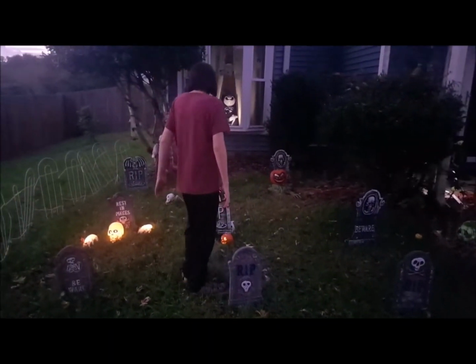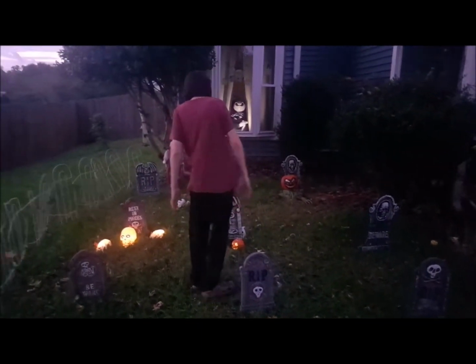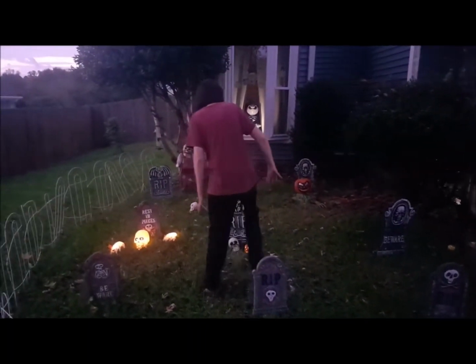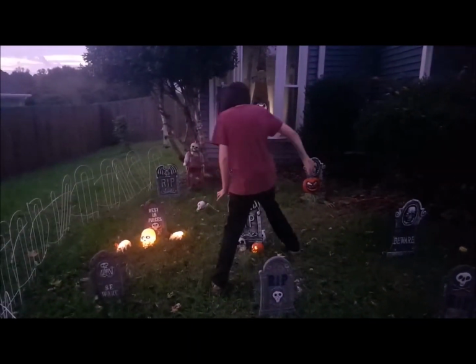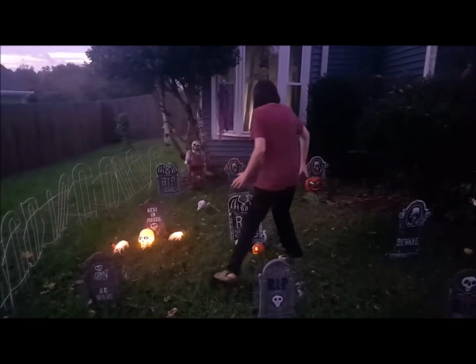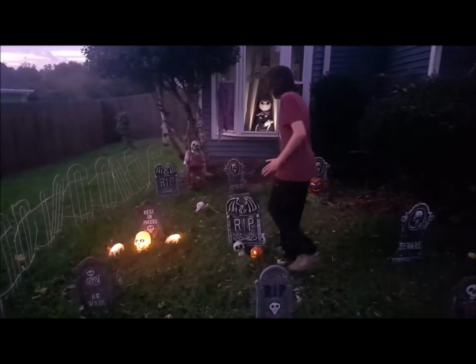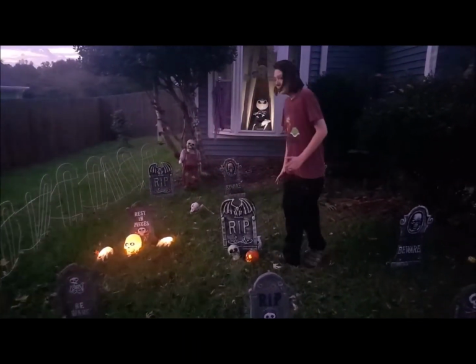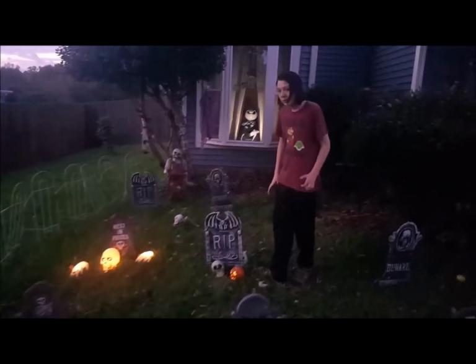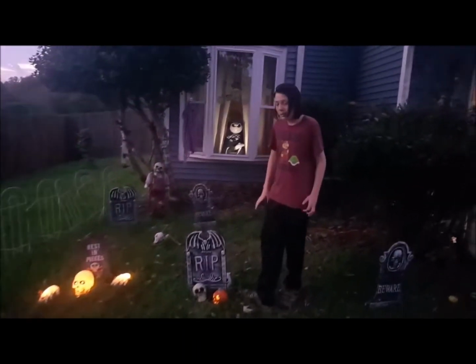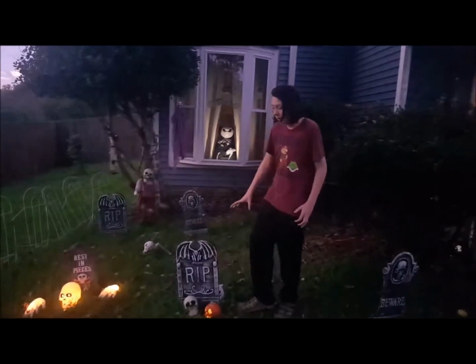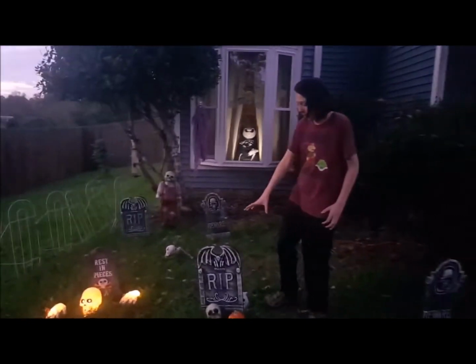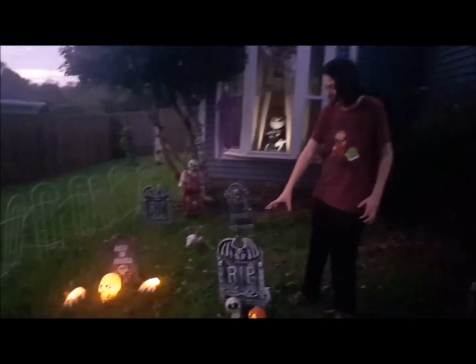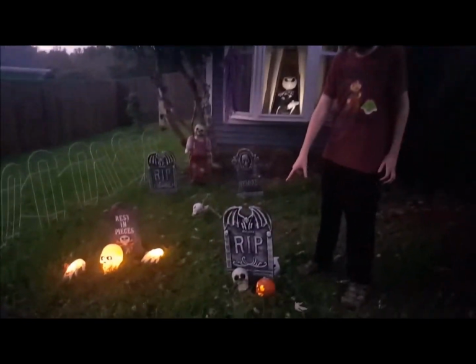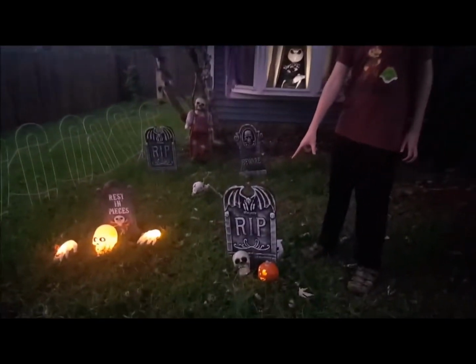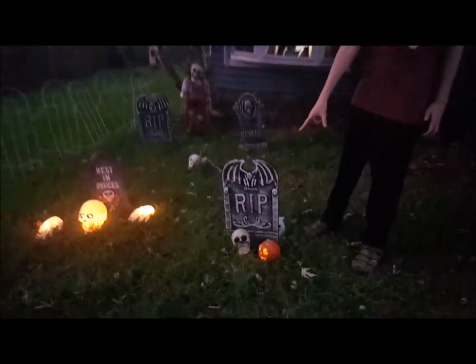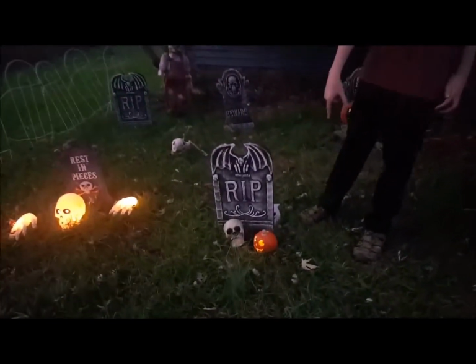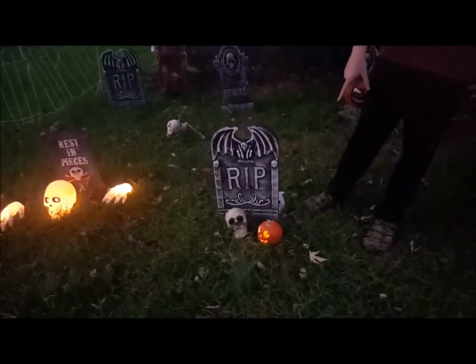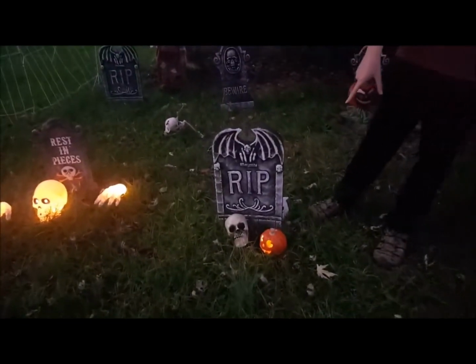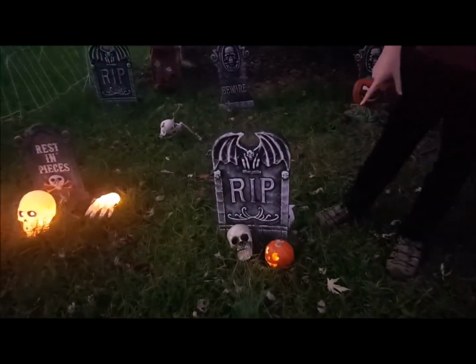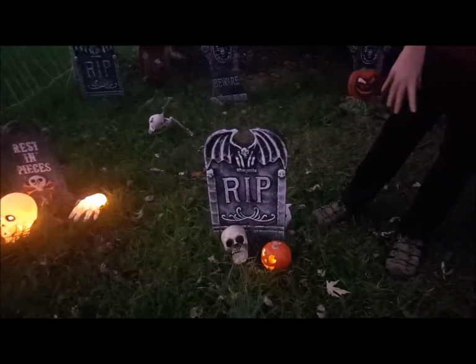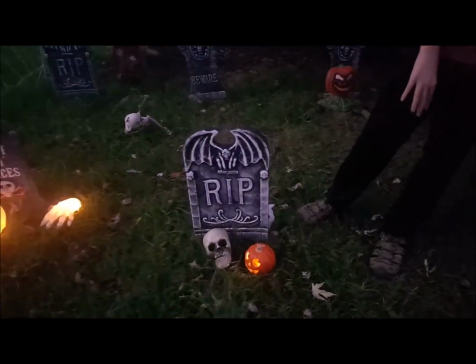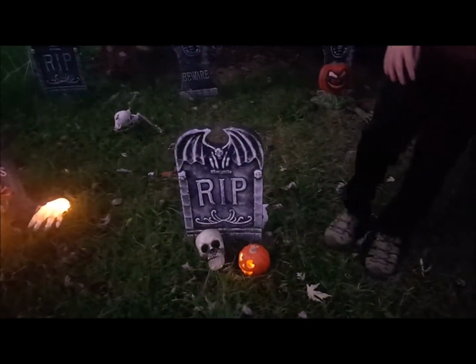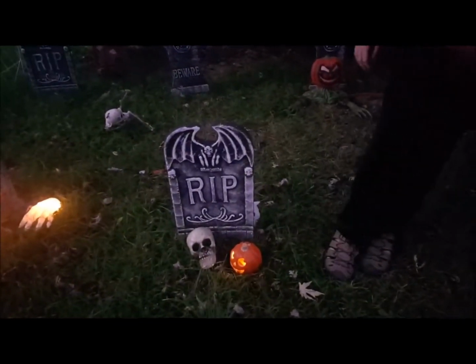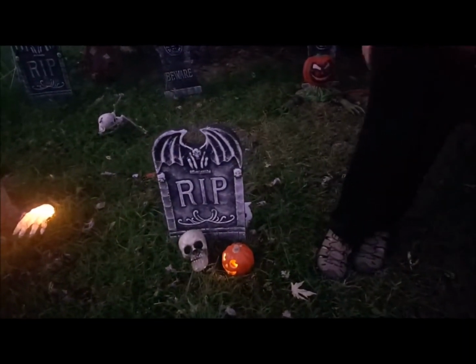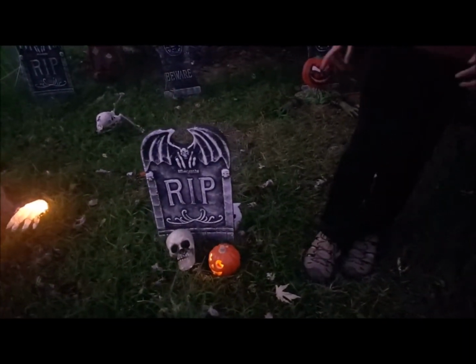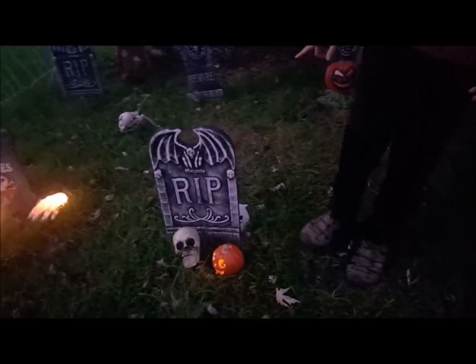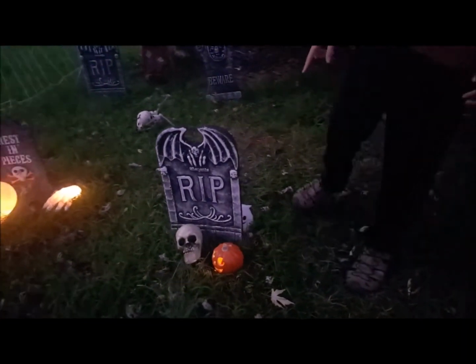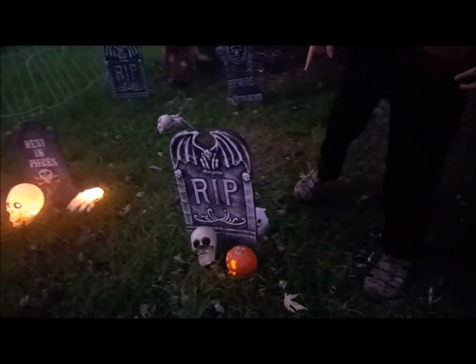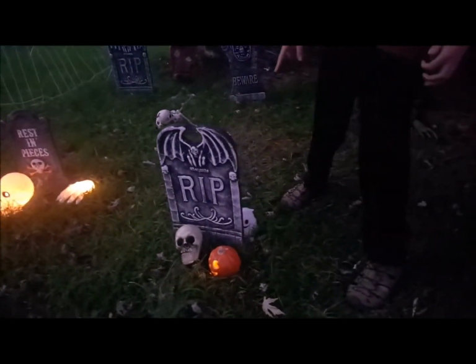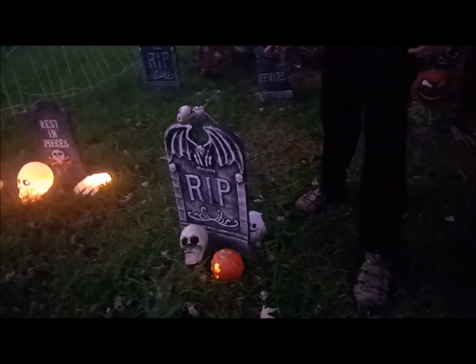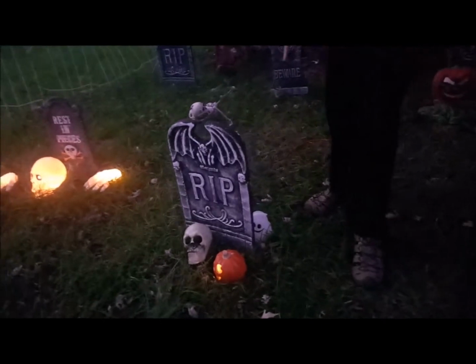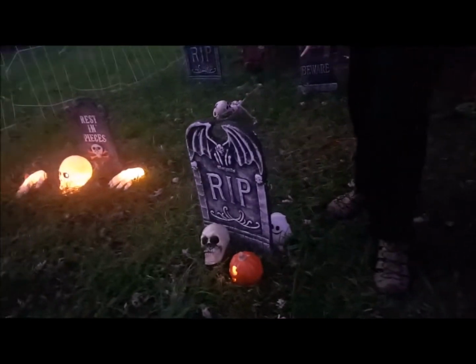Going back here, we have a small pumpkin and it goes behind this tombstone.